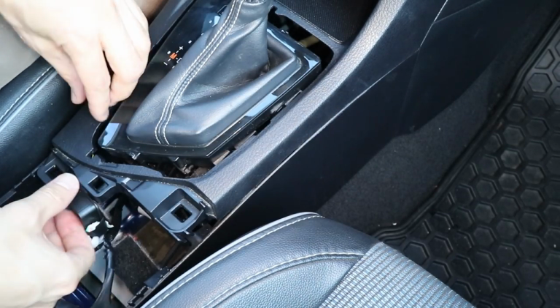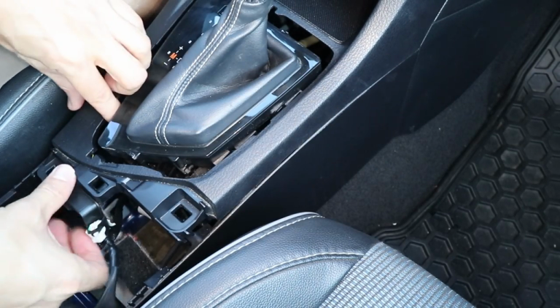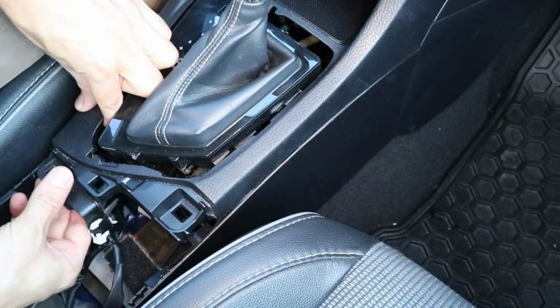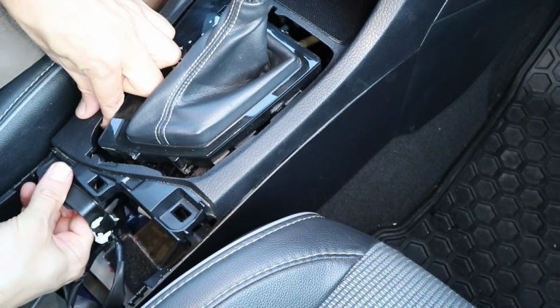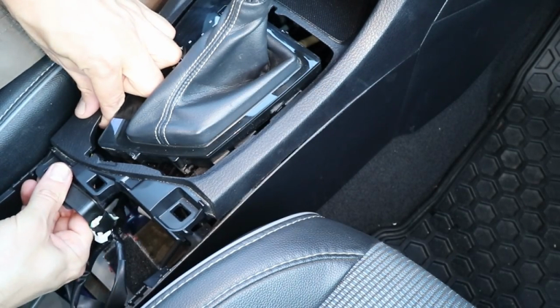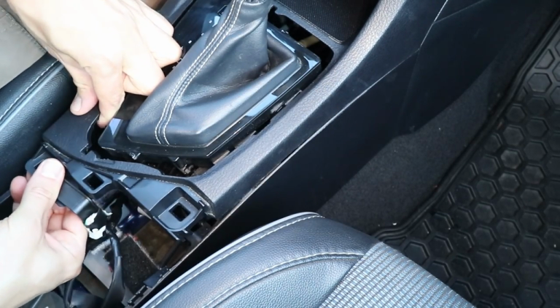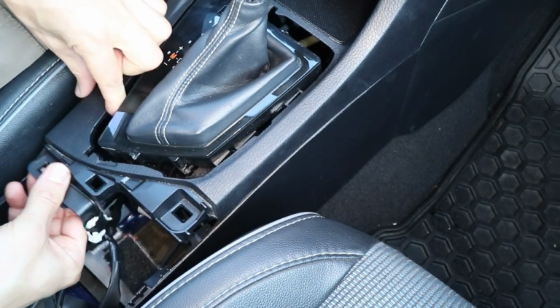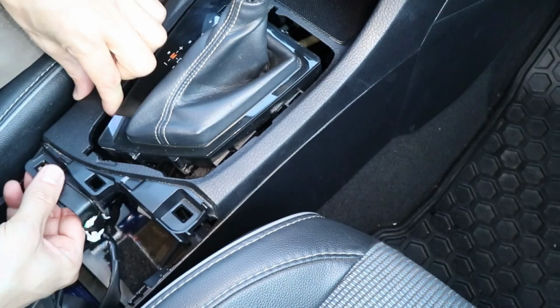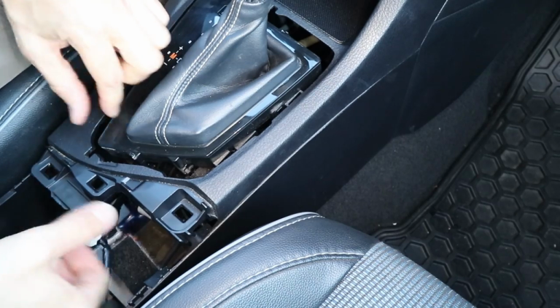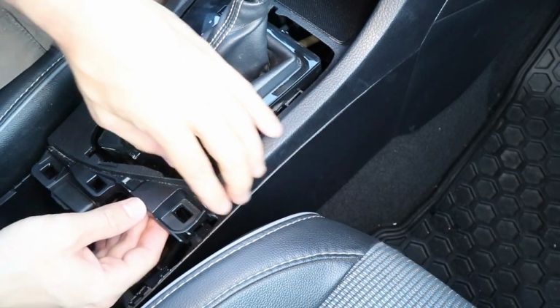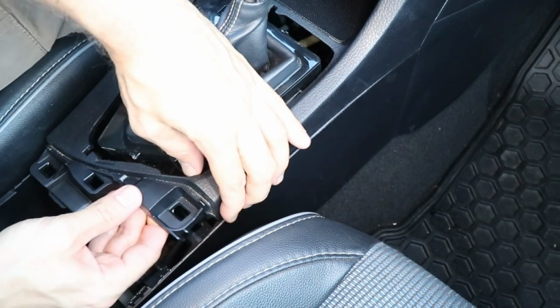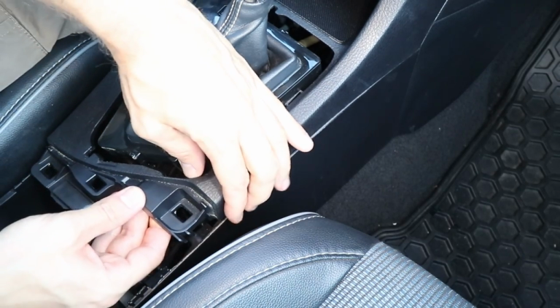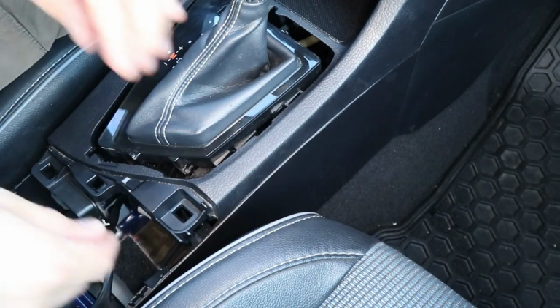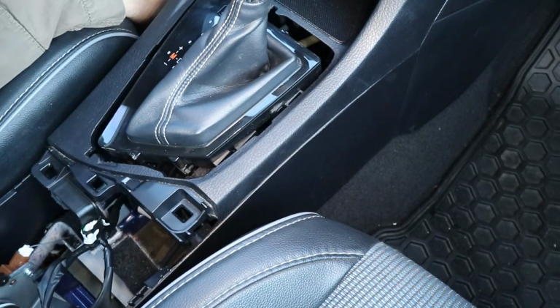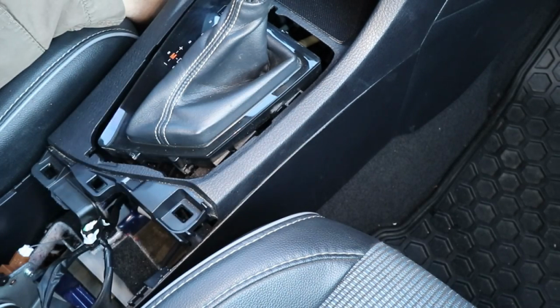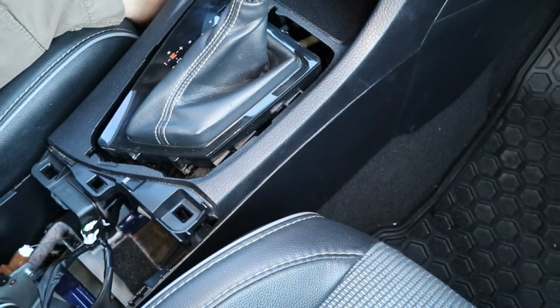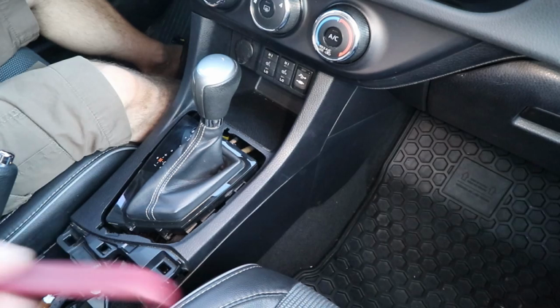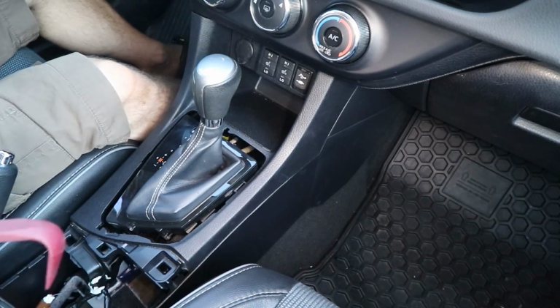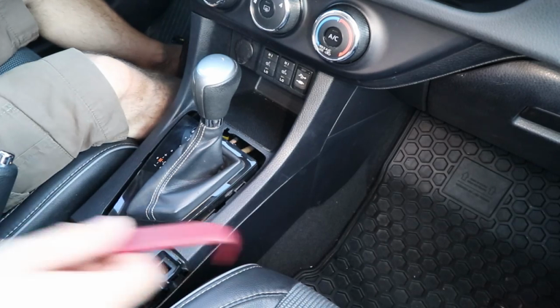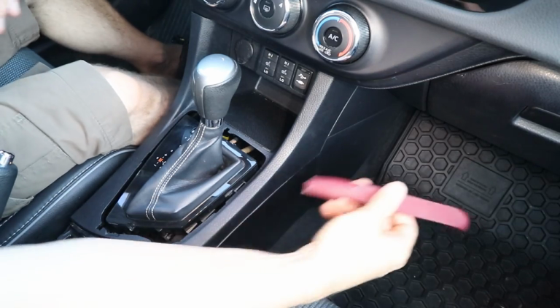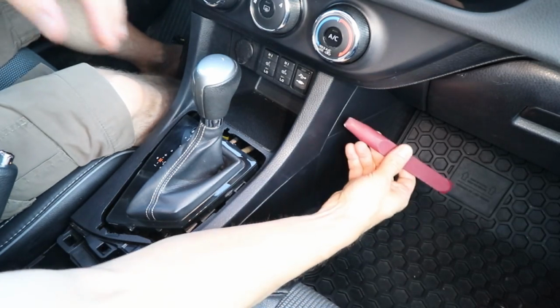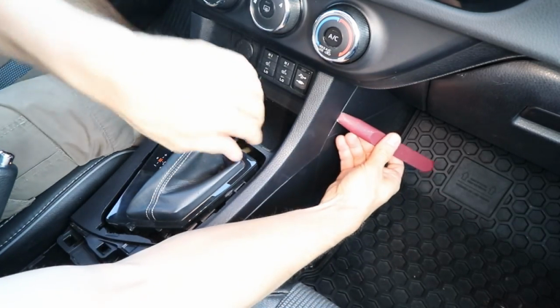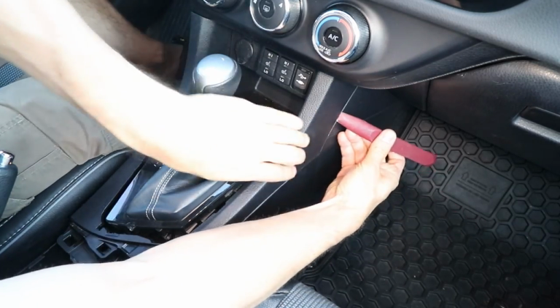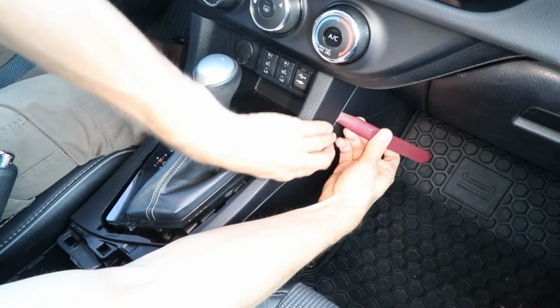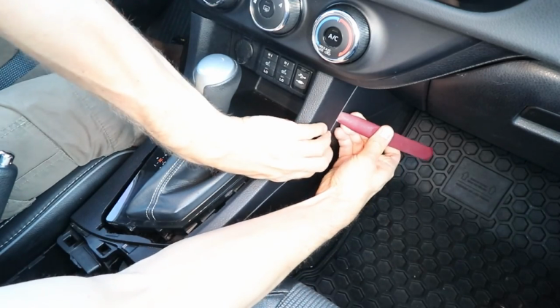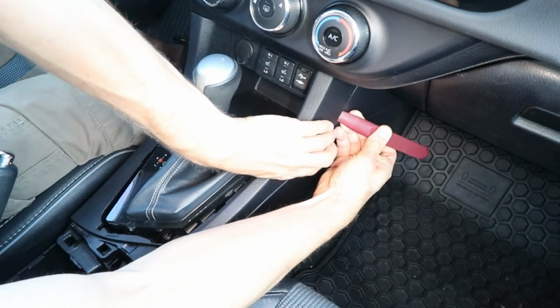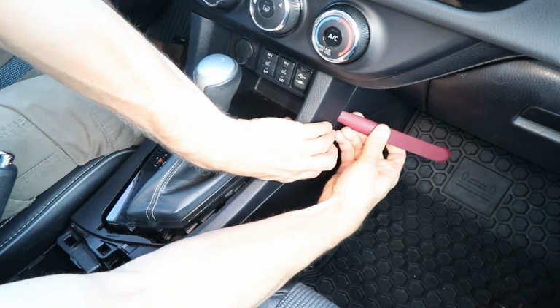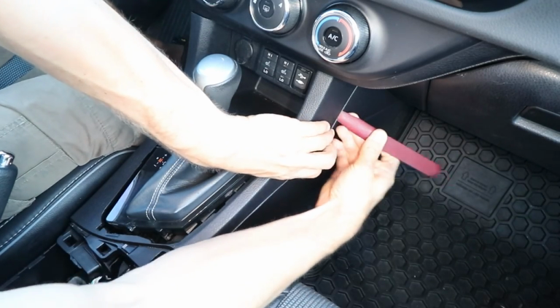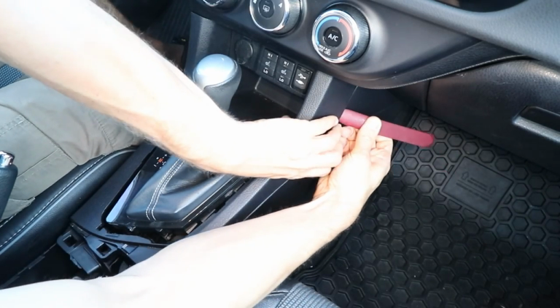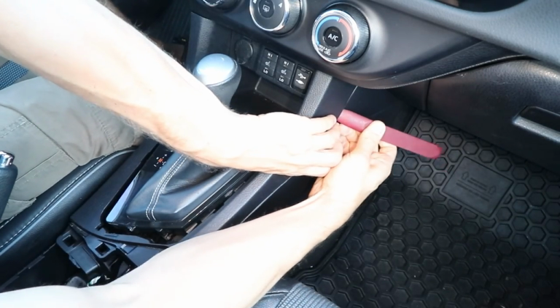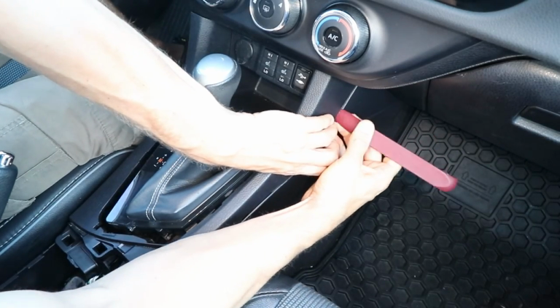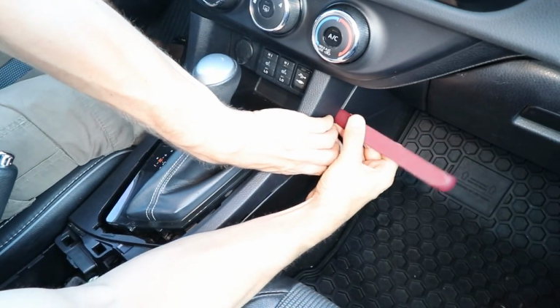And same for the other one, being careful not to pull up too far, because that could break the plastic. And now I'll slide my trim tool under the trim here and pry on it to disengage the clips.